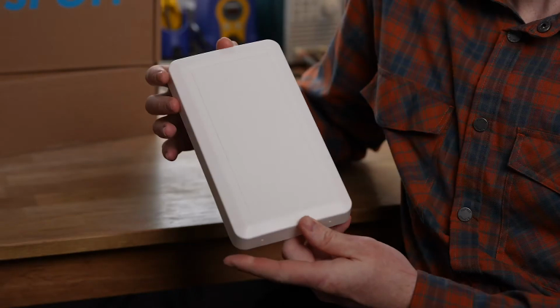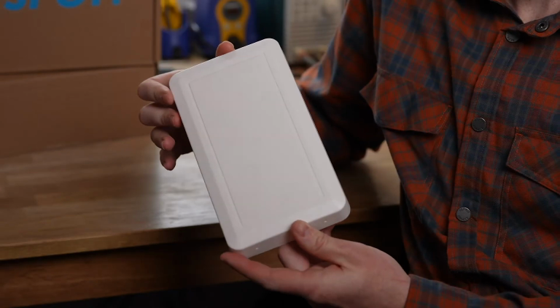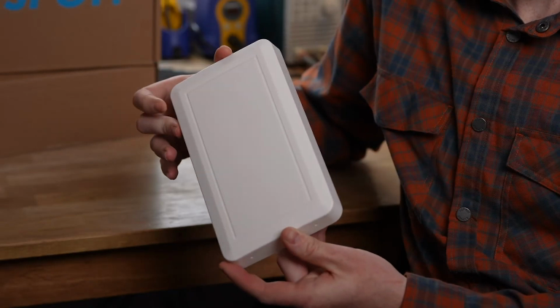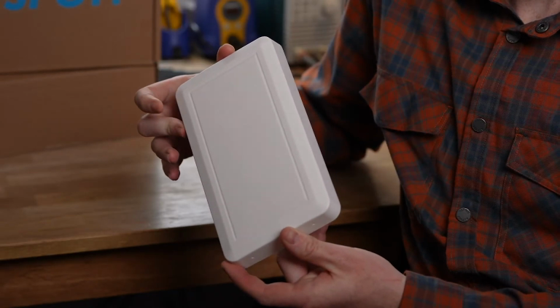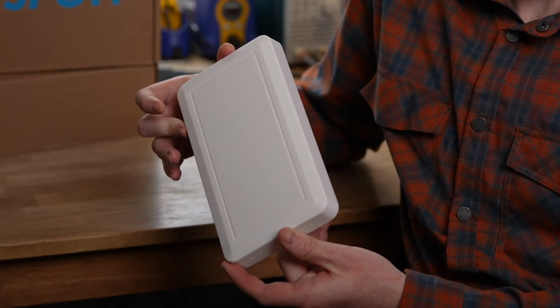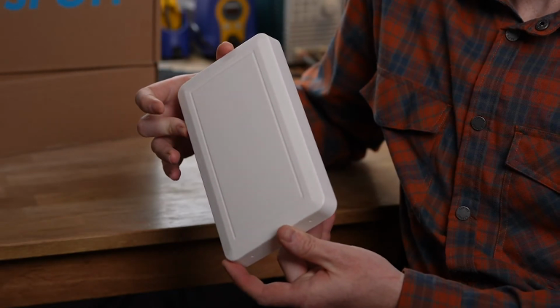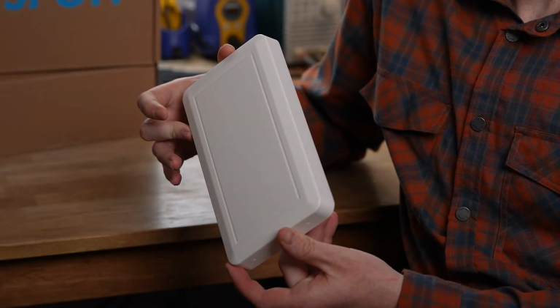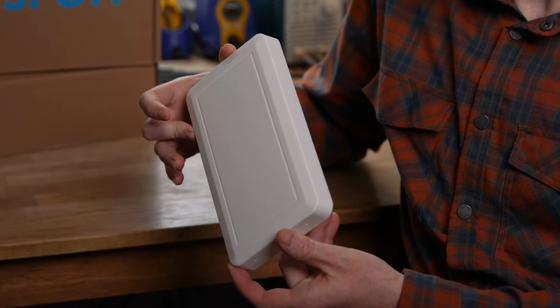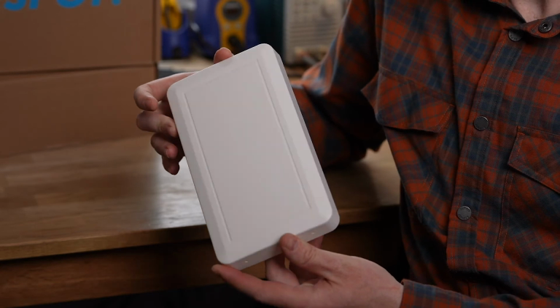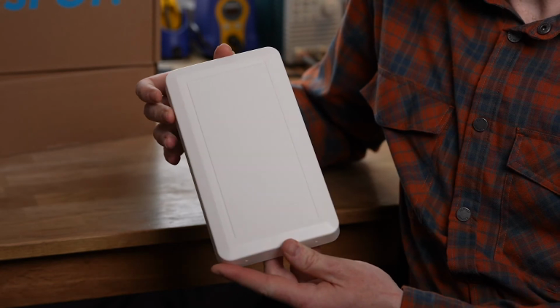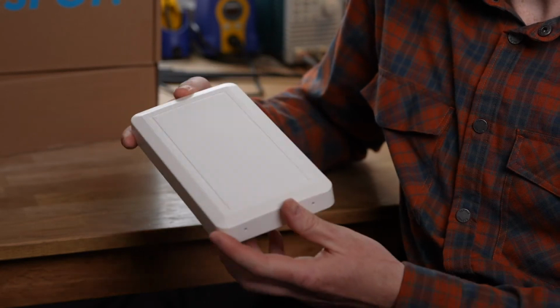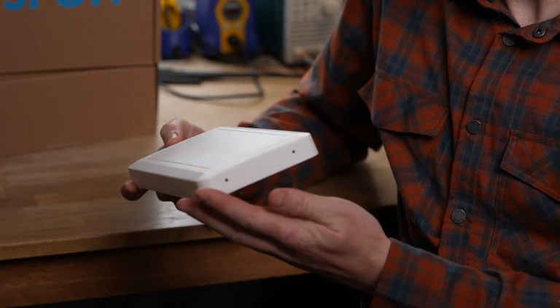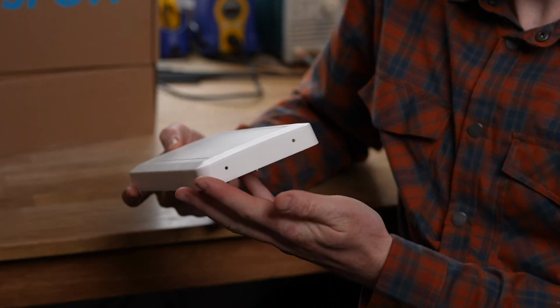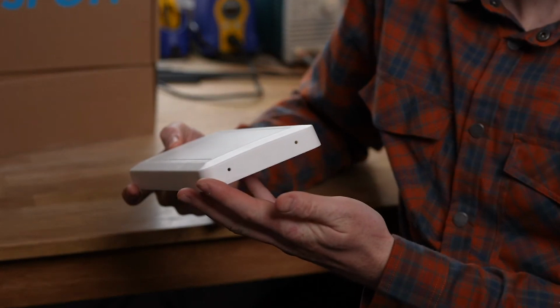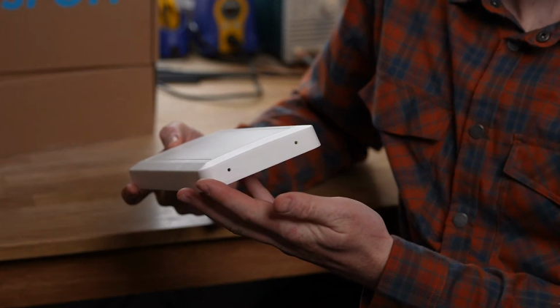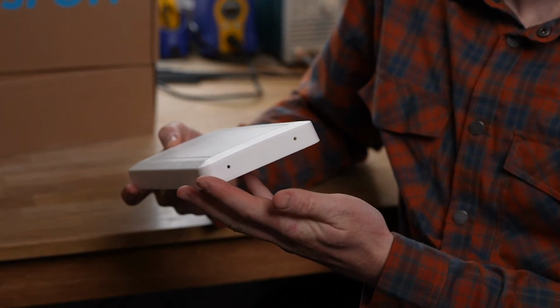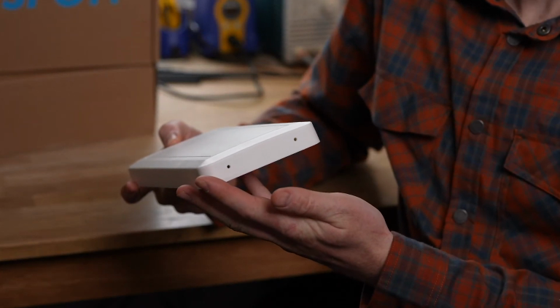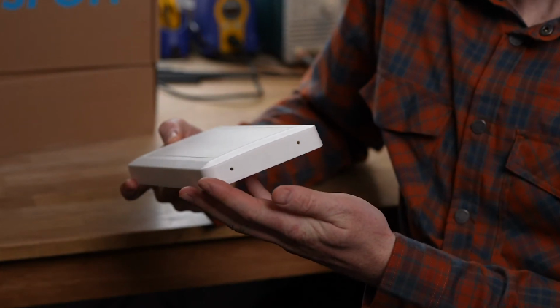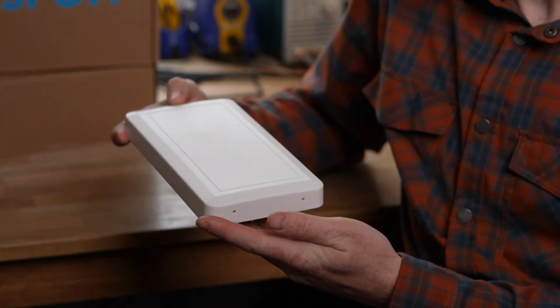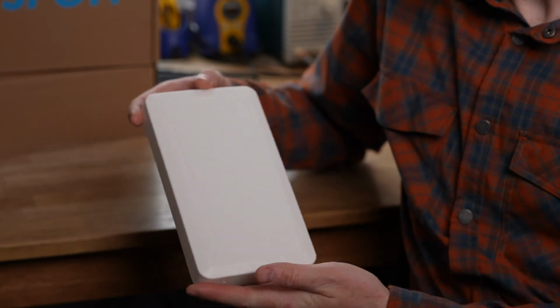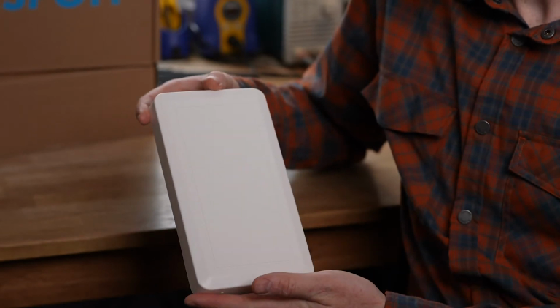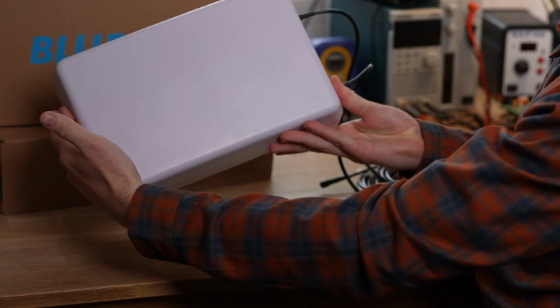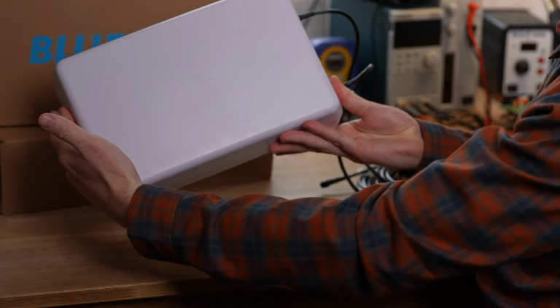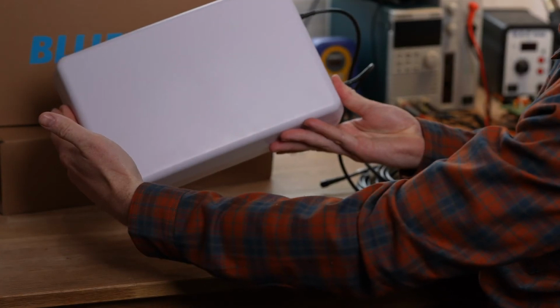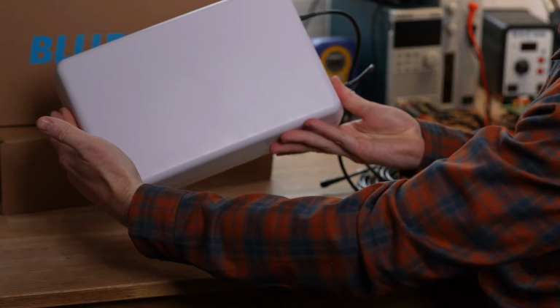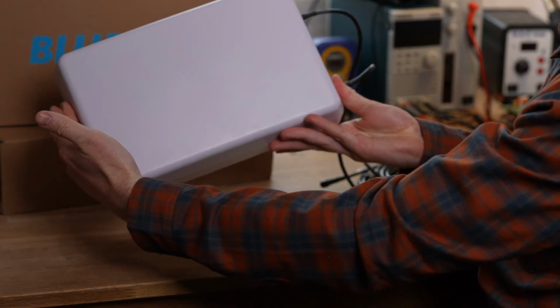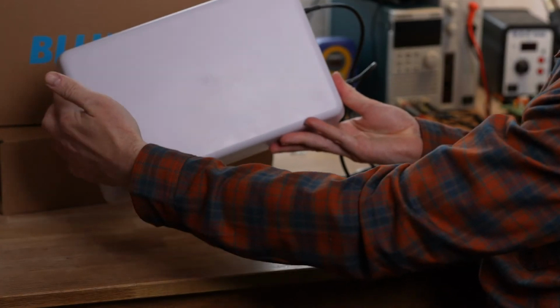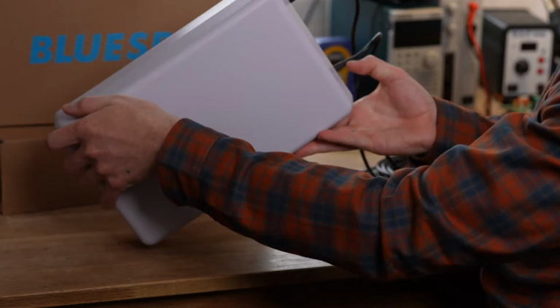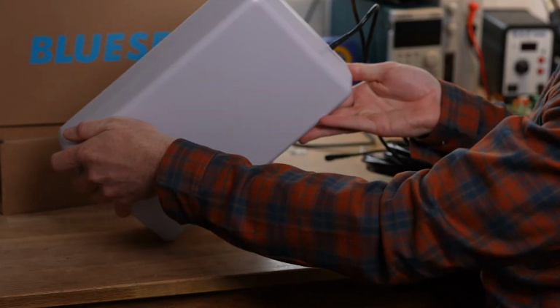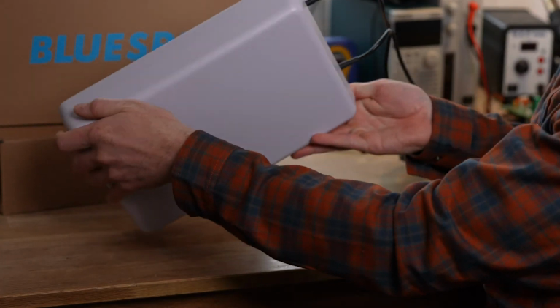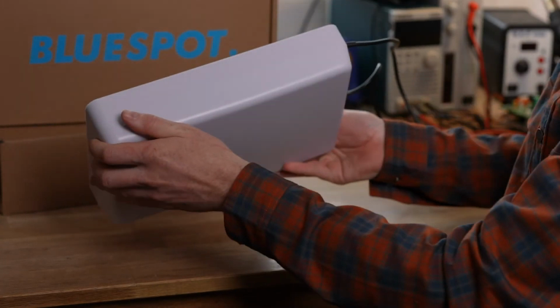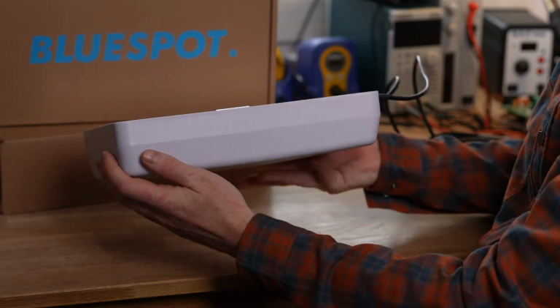The BlueSpot Mini is our compact model, good for indoor and outdoor use. It supports only 5G networks, so if your area isn't yet 5G enabled, take a look at the BlueSpot, which supports both 4G and 5G frequency bands.